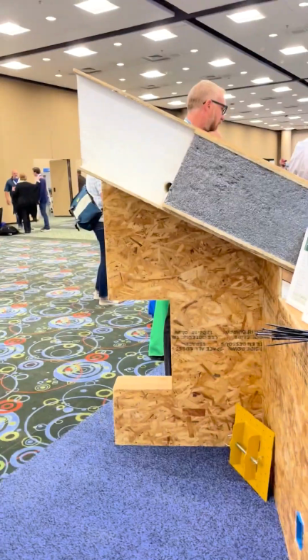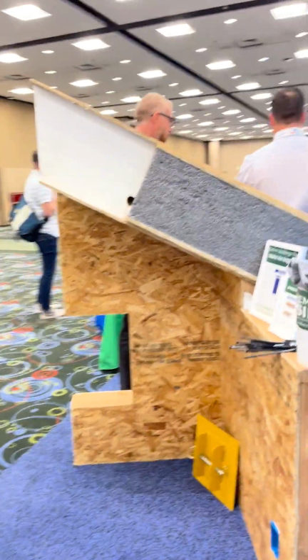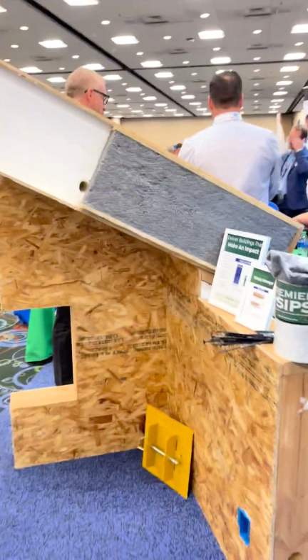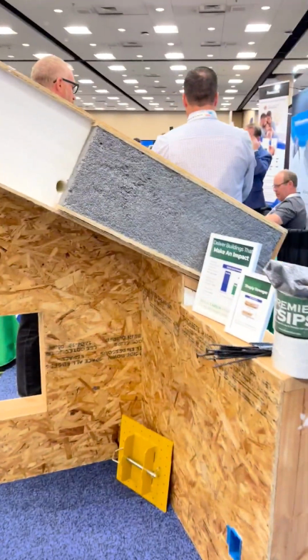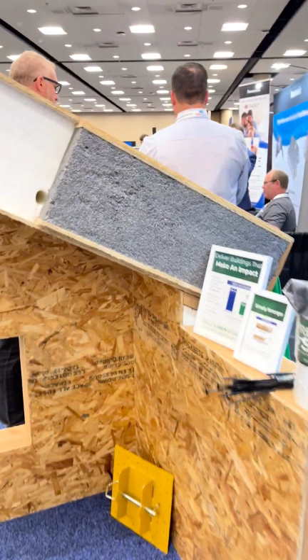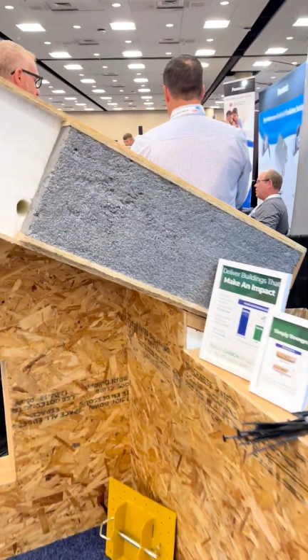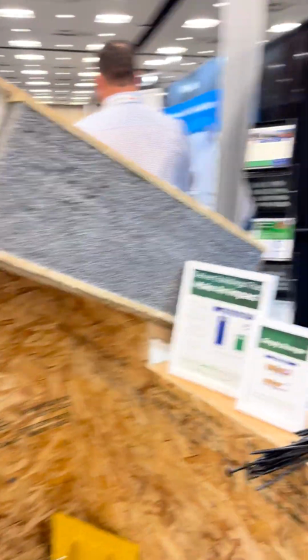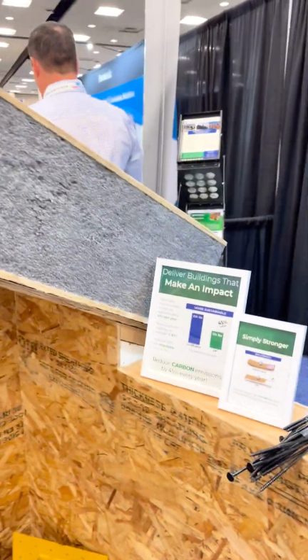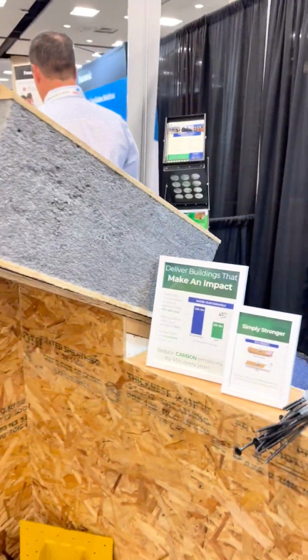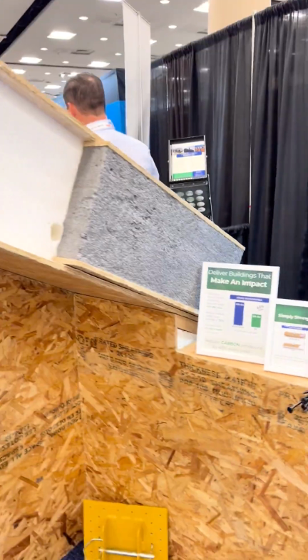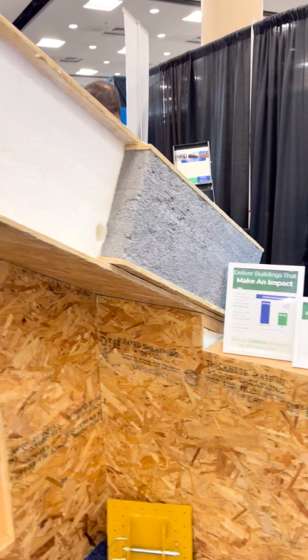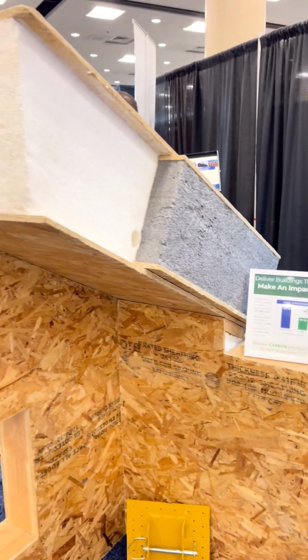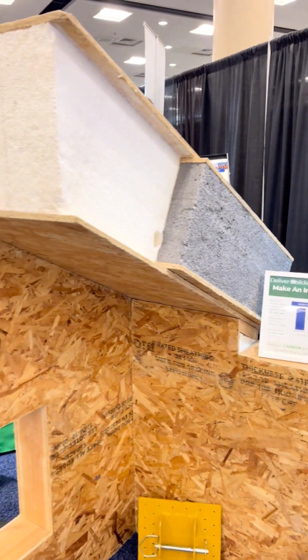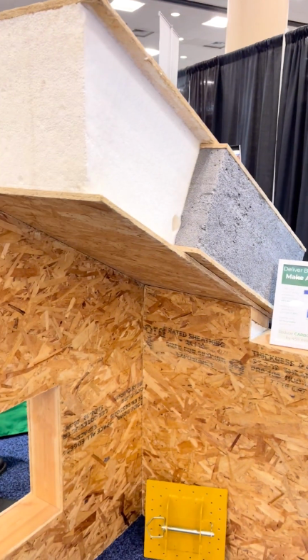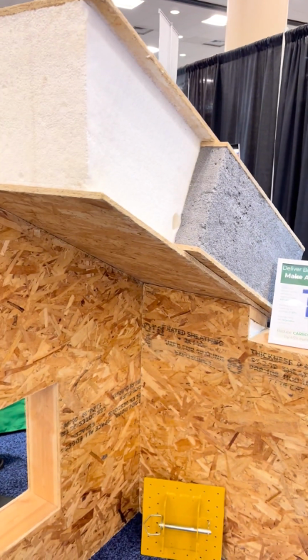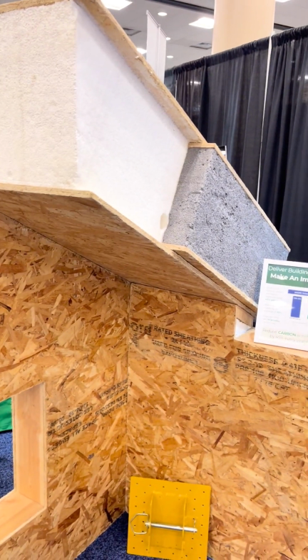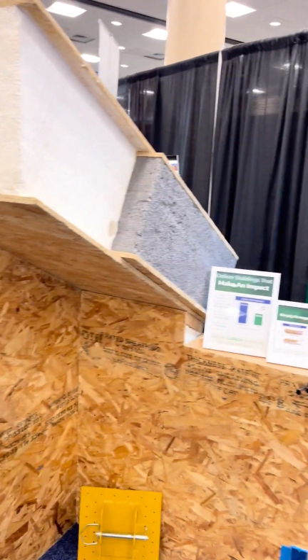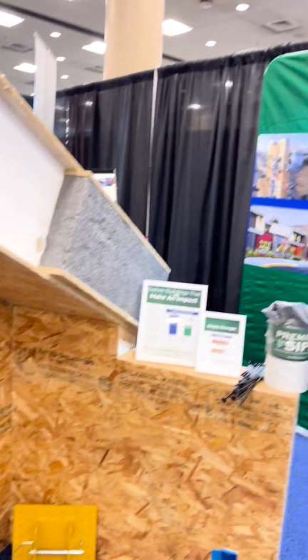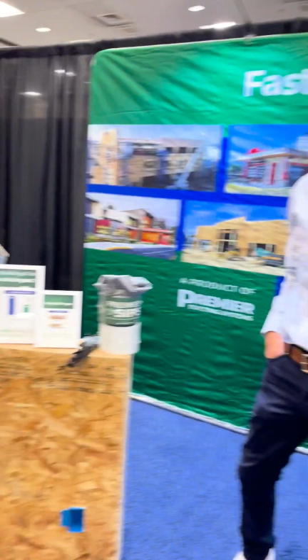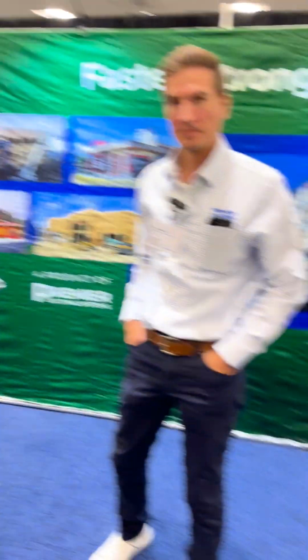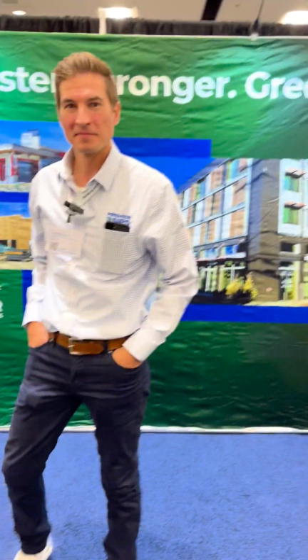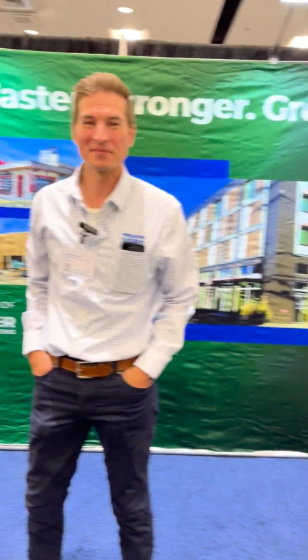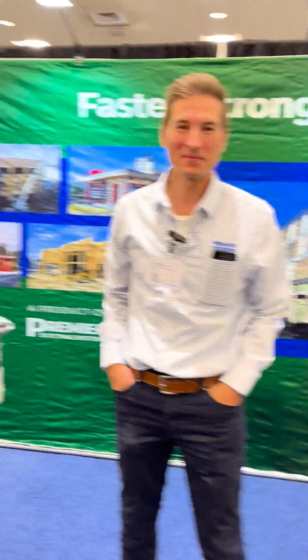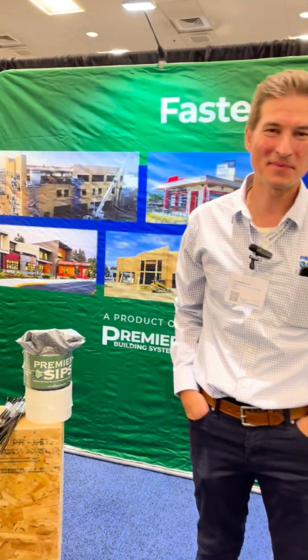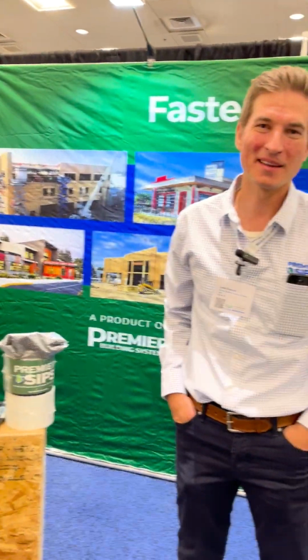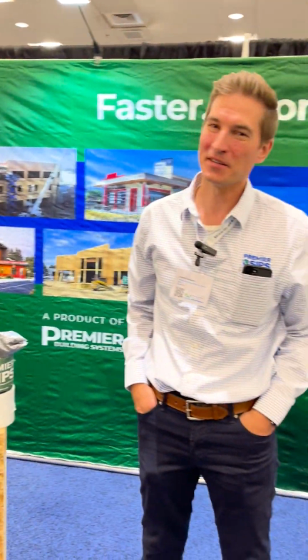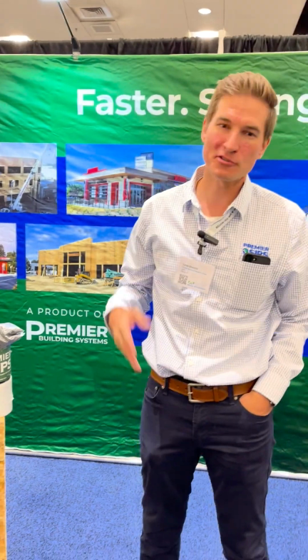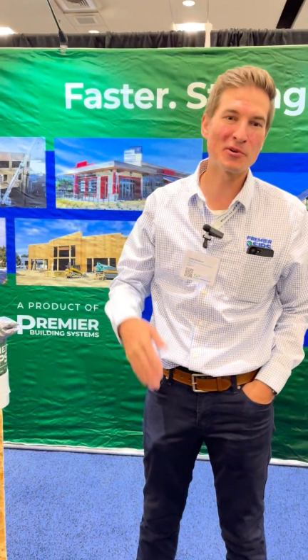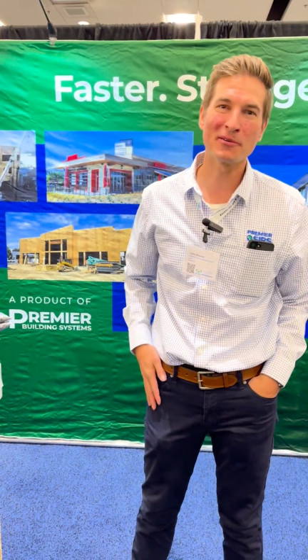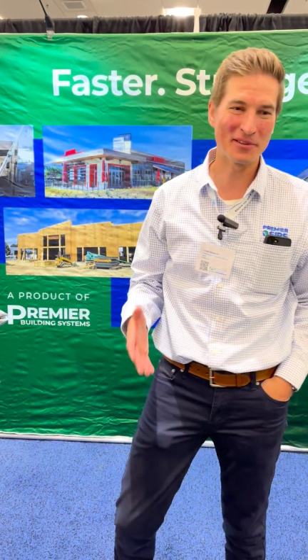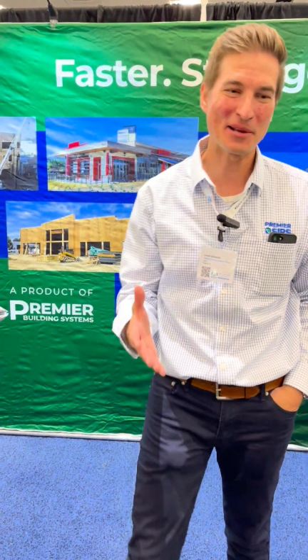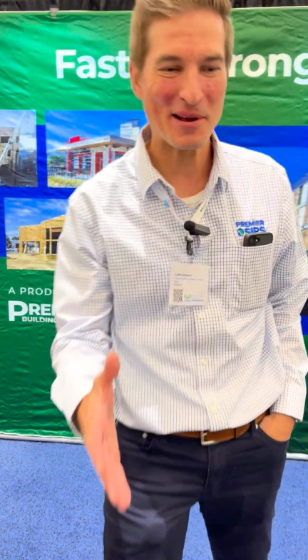Great stuff you got here — there are some big fasteners too. This is an awesome exhibit and you've got a great display of projects. I really appreciate your time. Appreciate it — thanks for coming by.